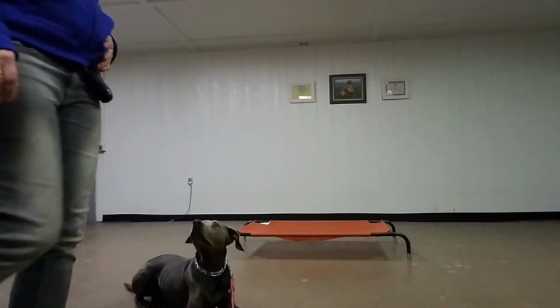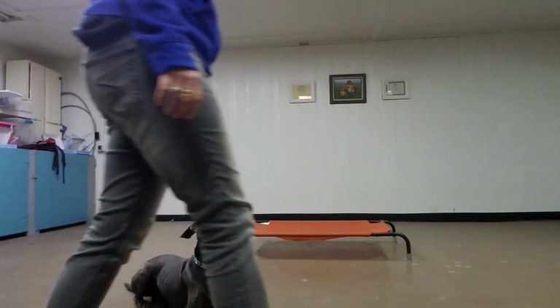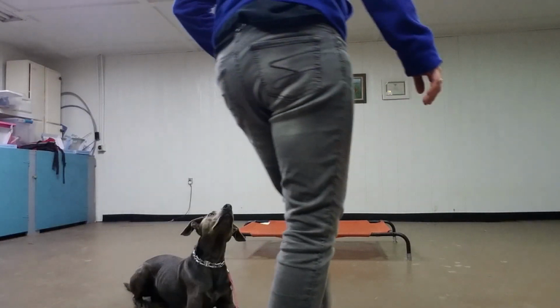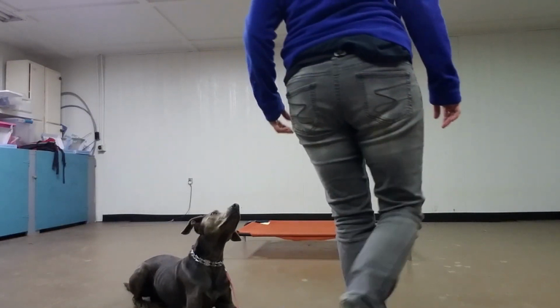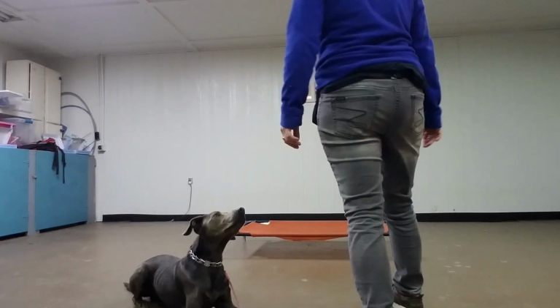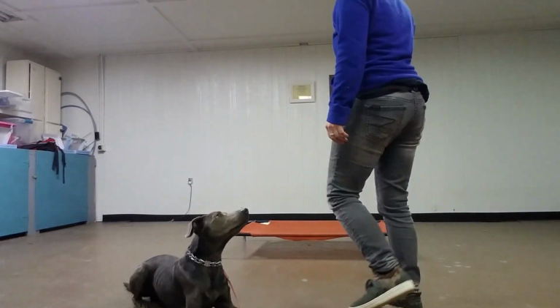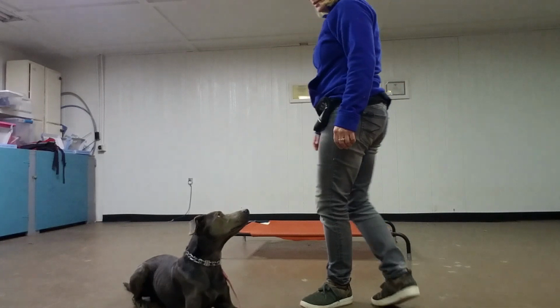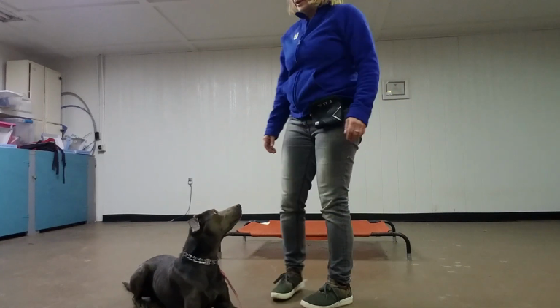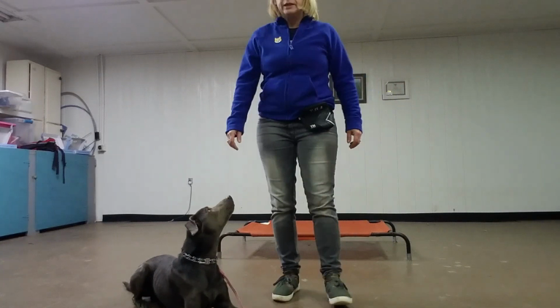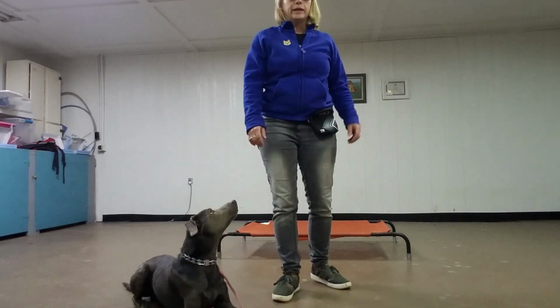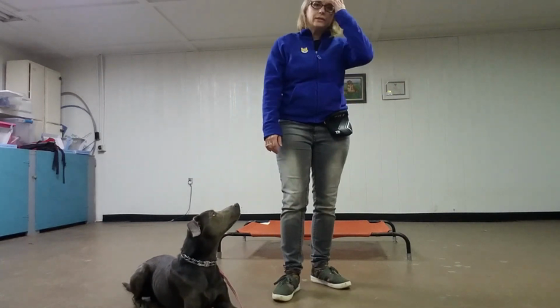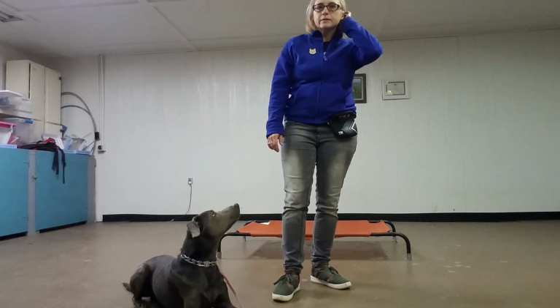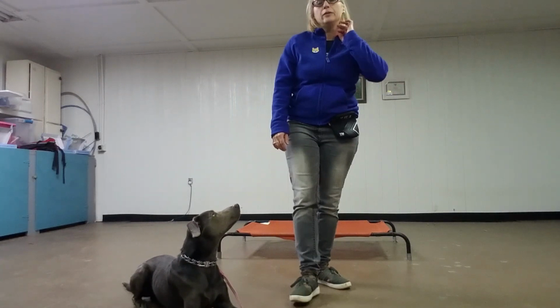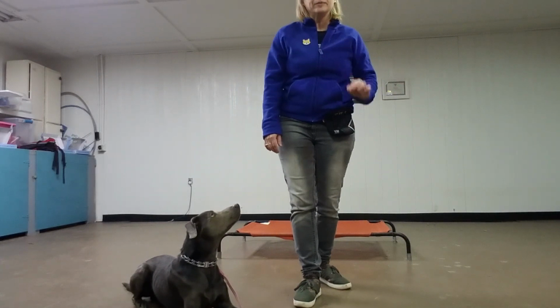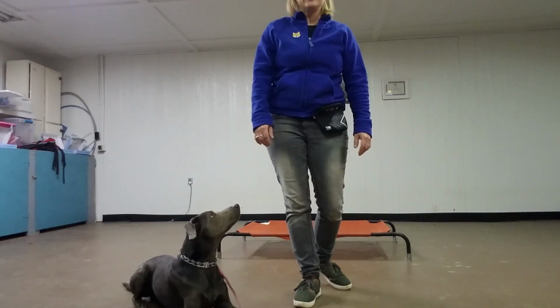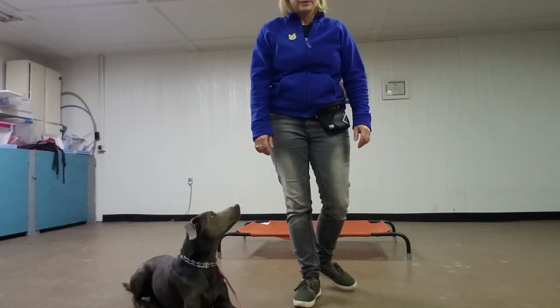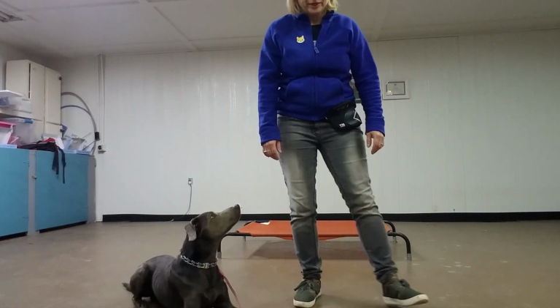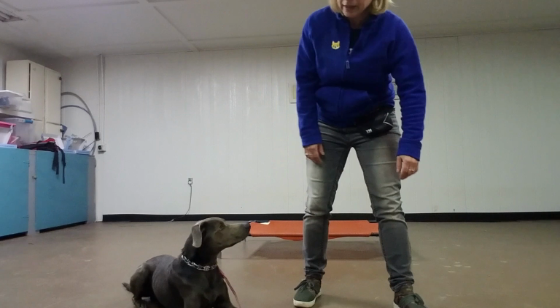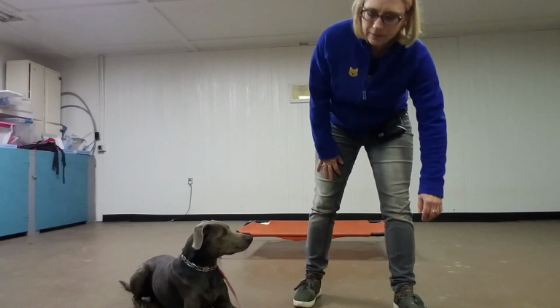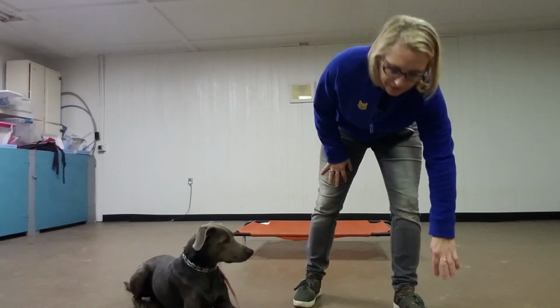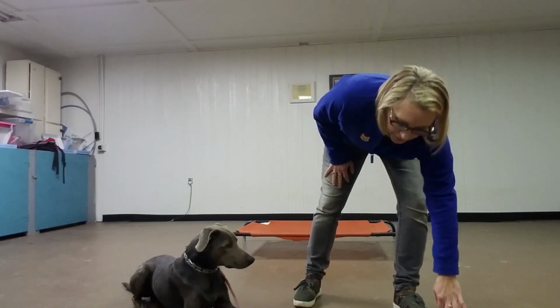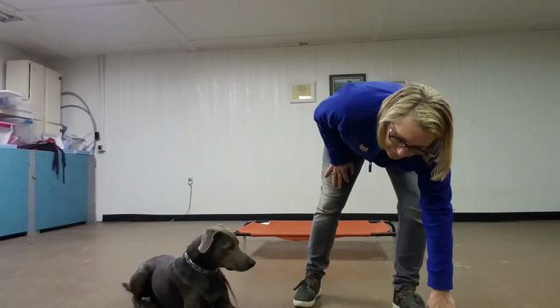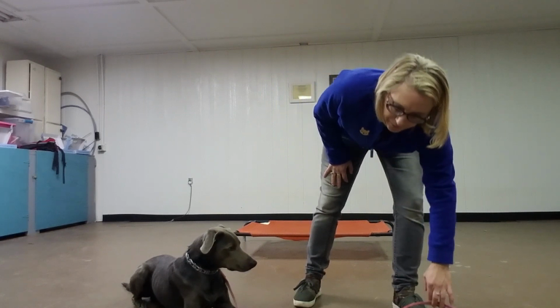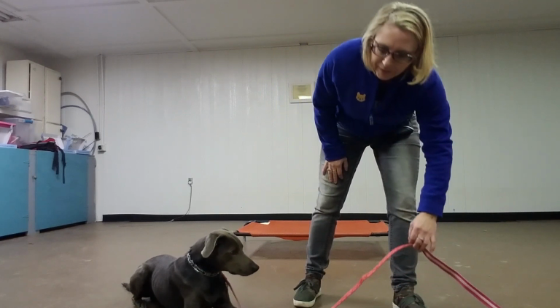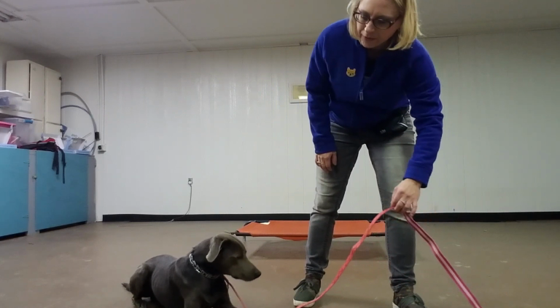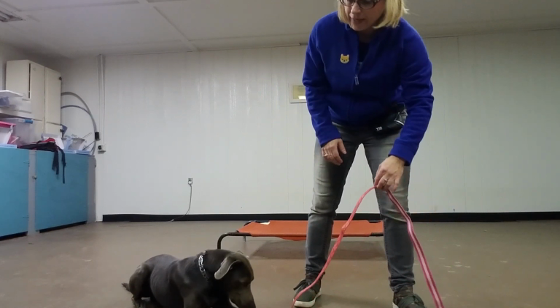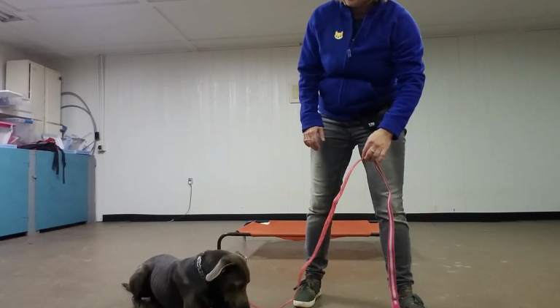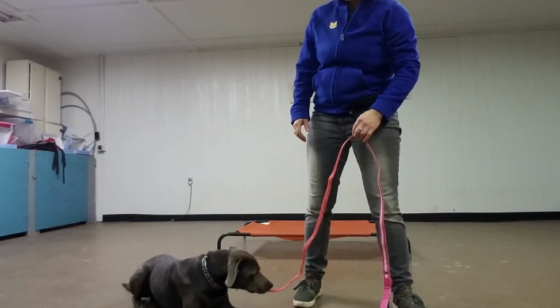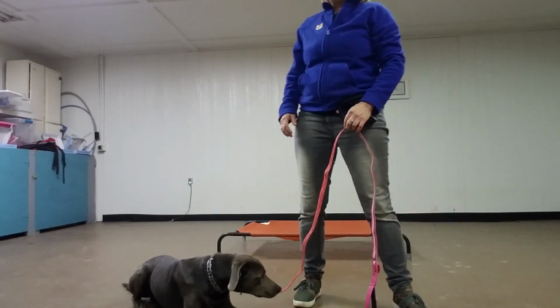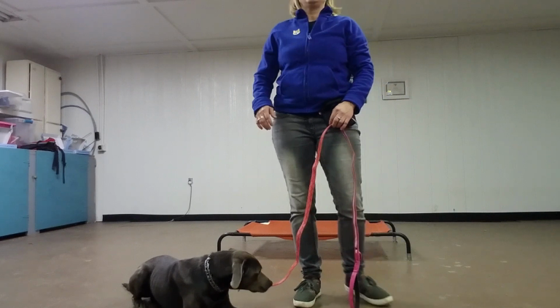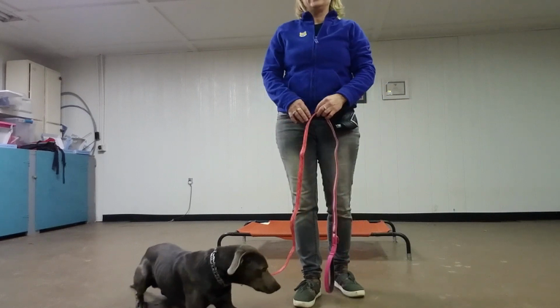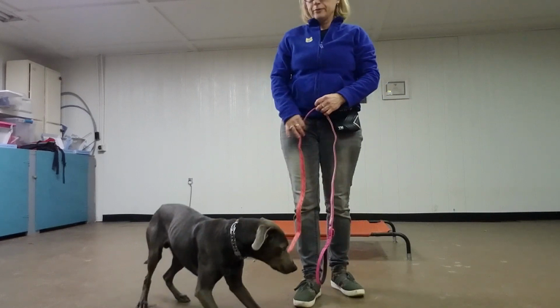Good job. And you'll notice that we're not giving quite as many treats. You'll probably be giving treats over the weekend just because, you know, a new handler — so you may need some reinforcement.